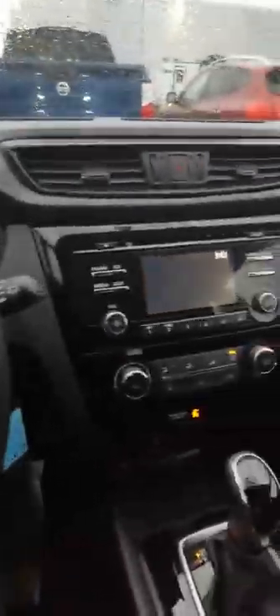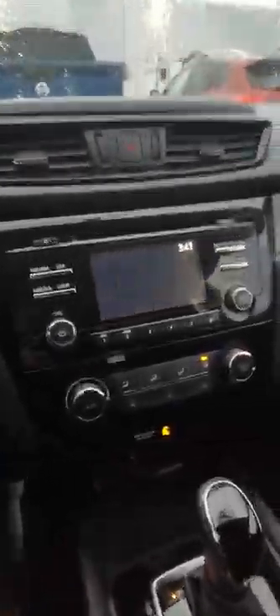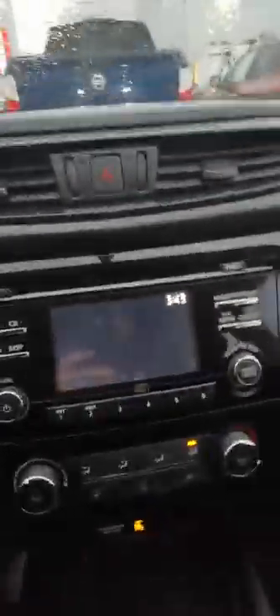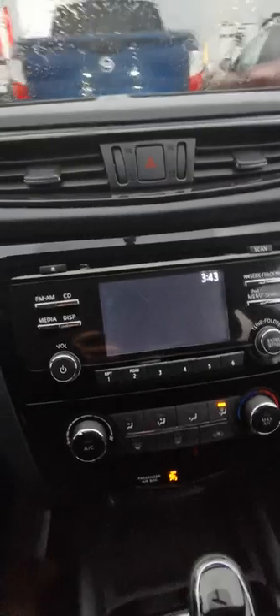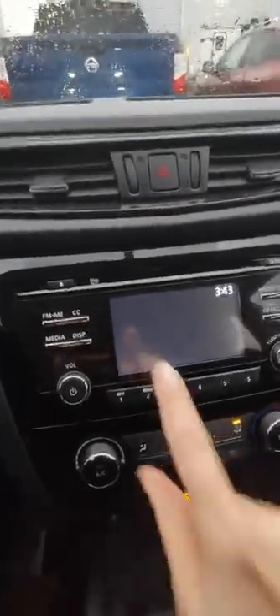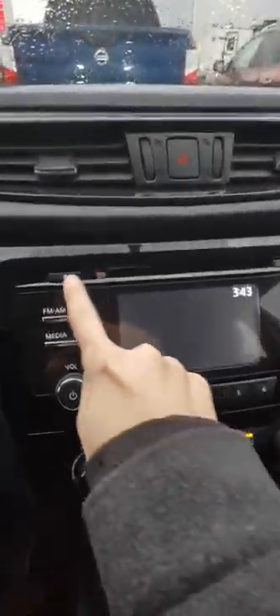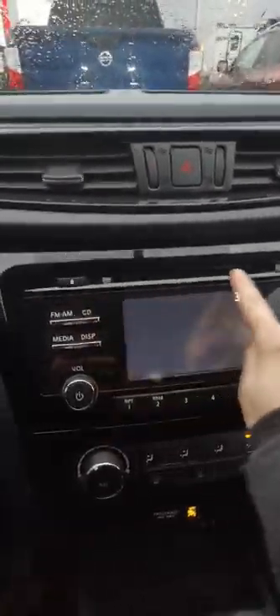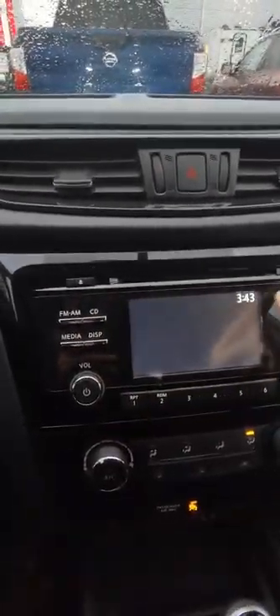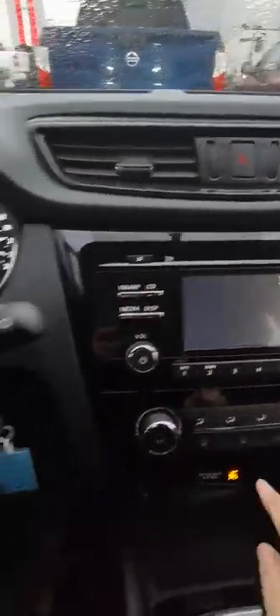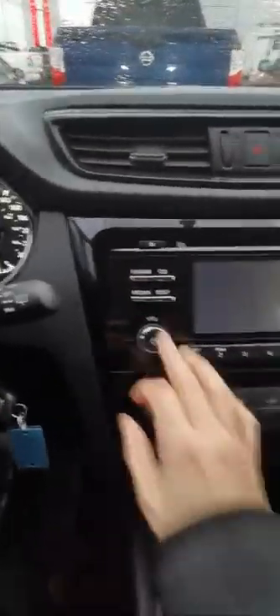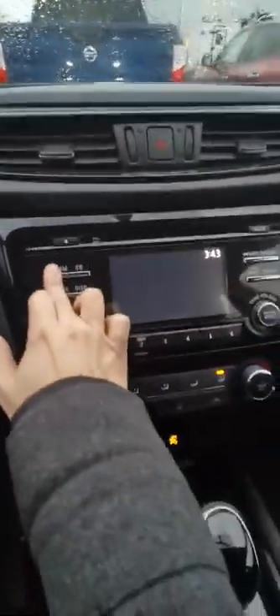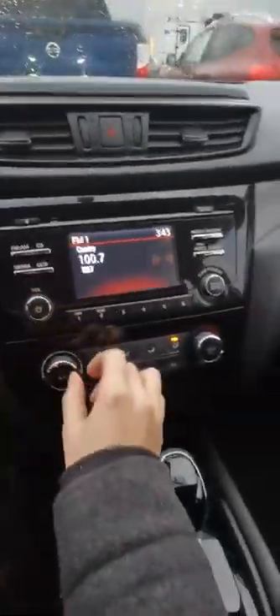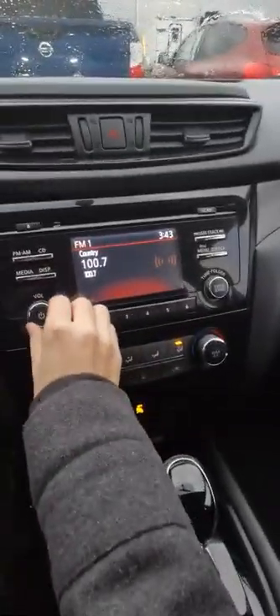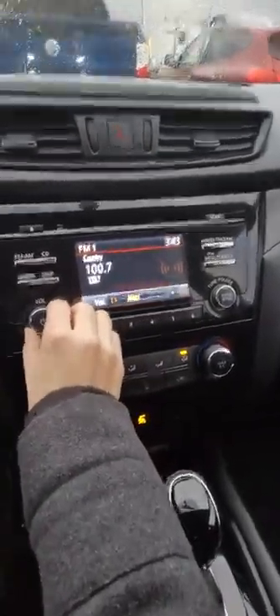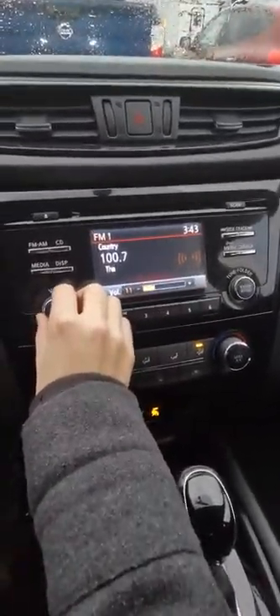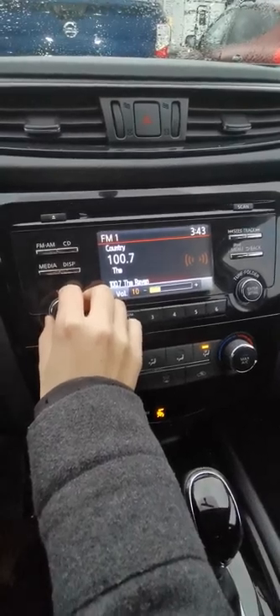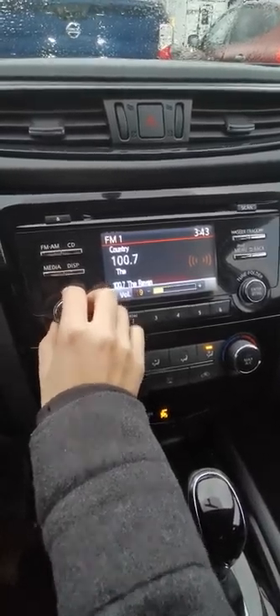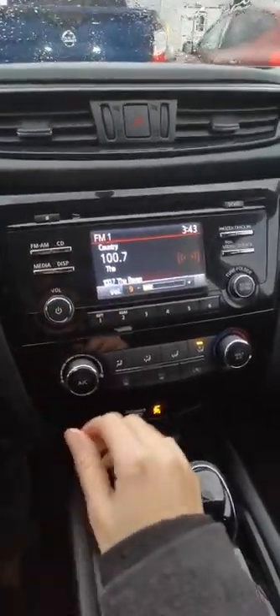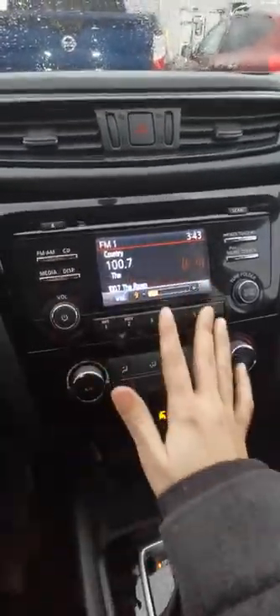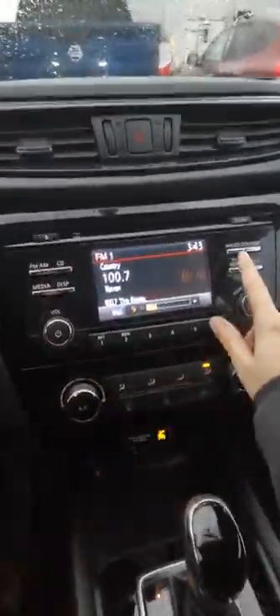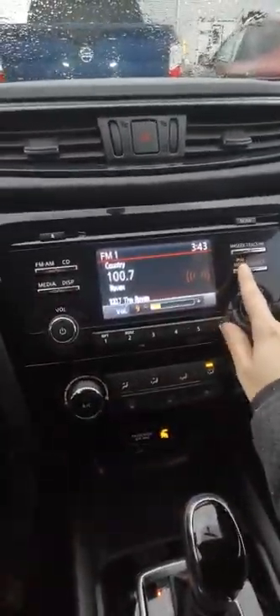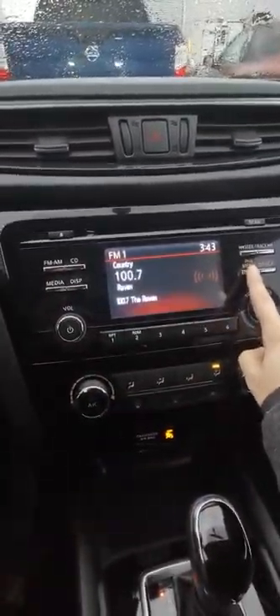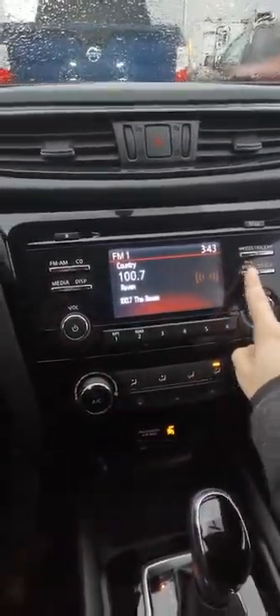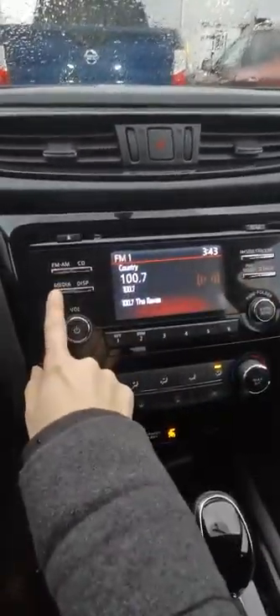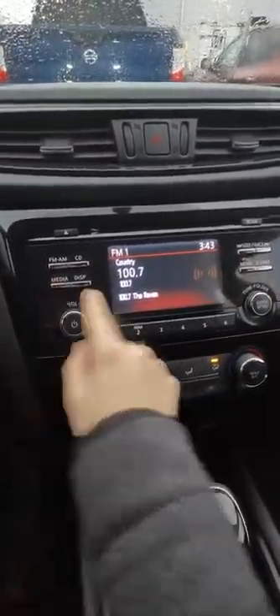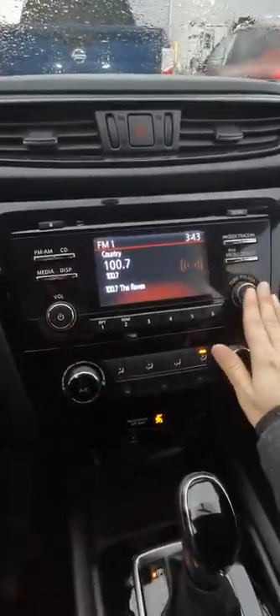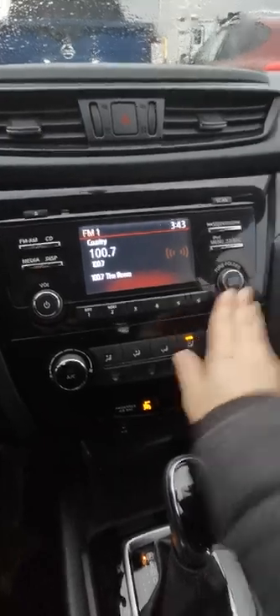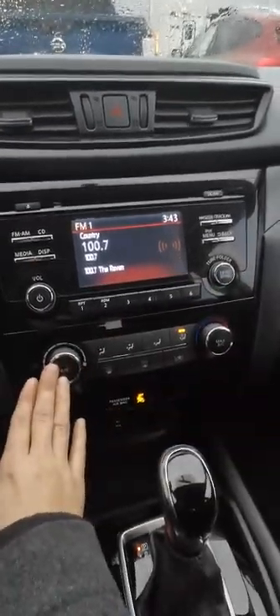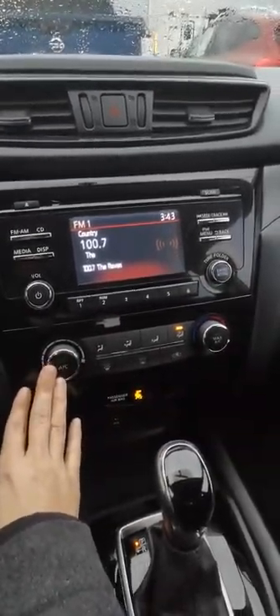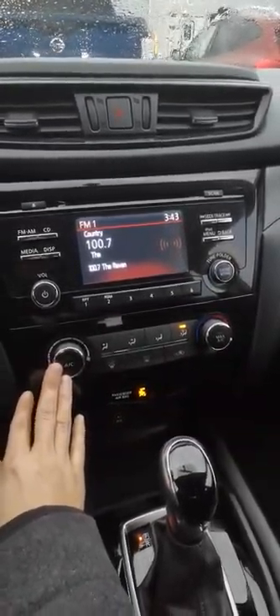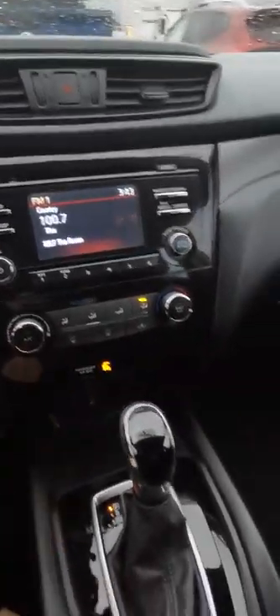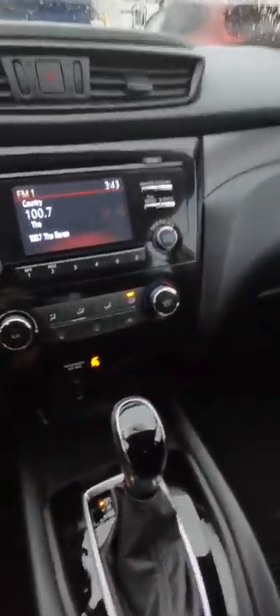You're also getting a CD player up here. You get your radio channels of course, nice little stuff there. You've also got an iPod connection, your media buttons, your dial, and you've also got AC.